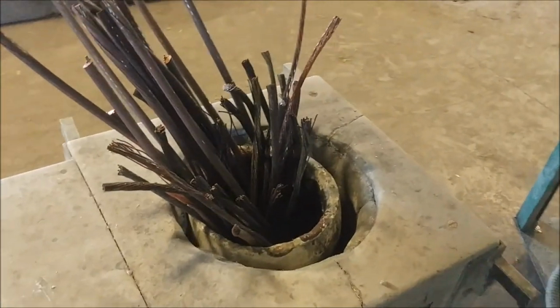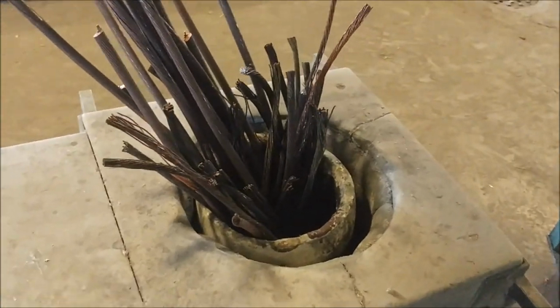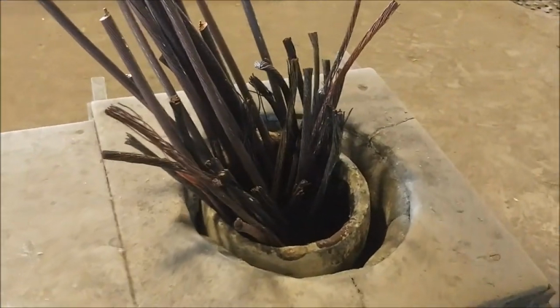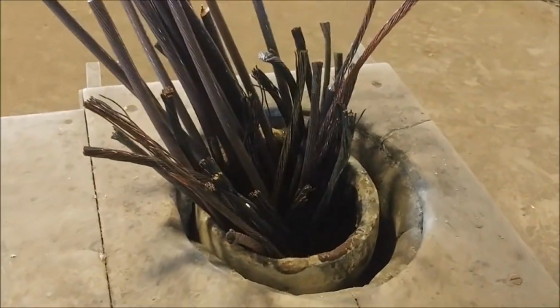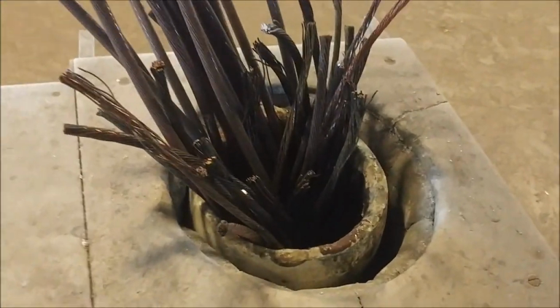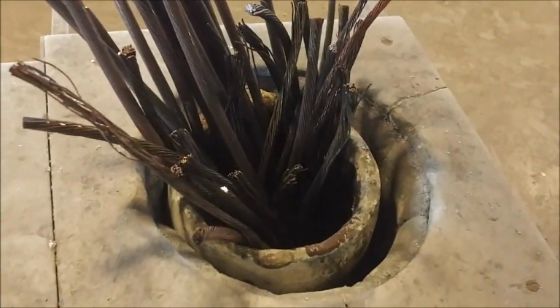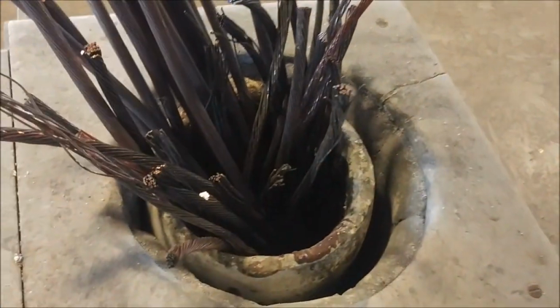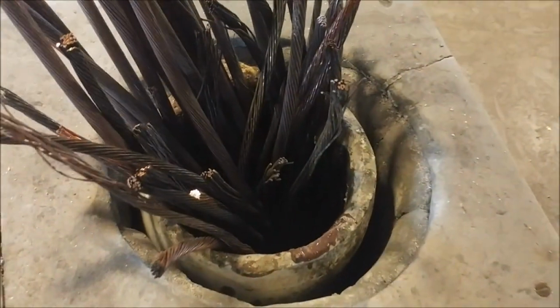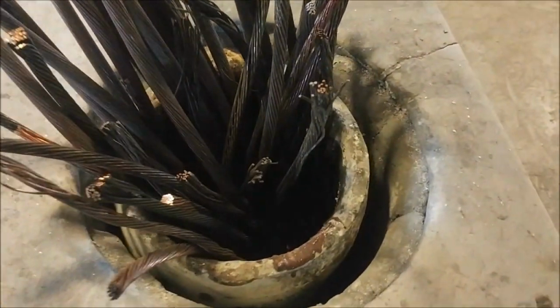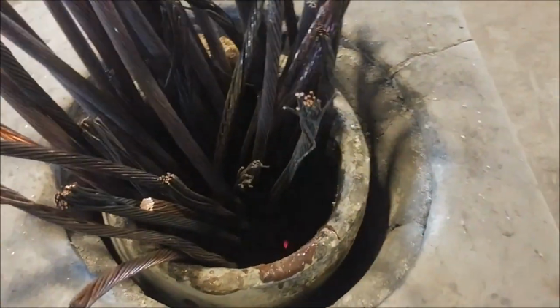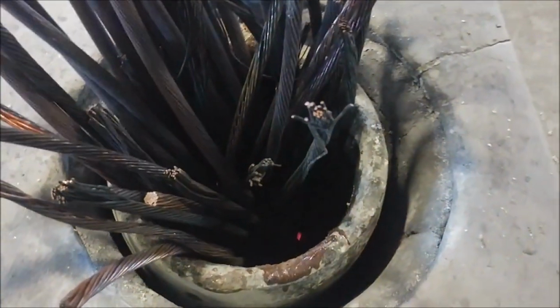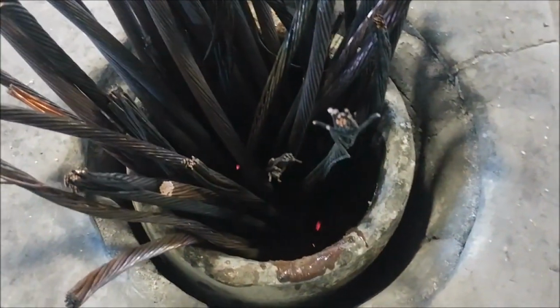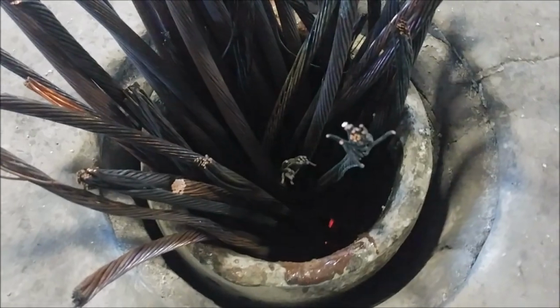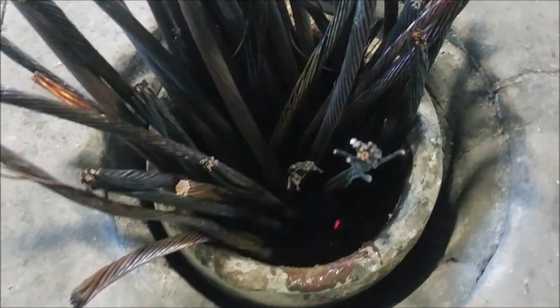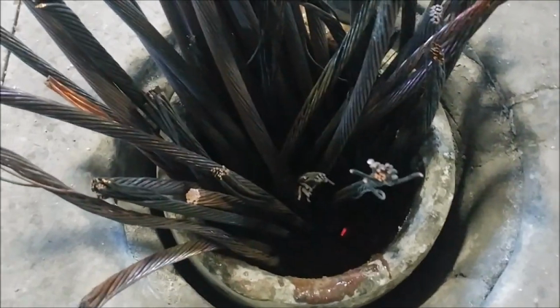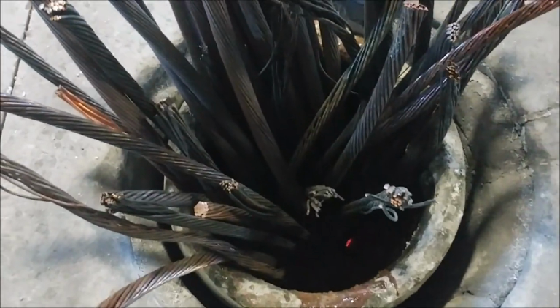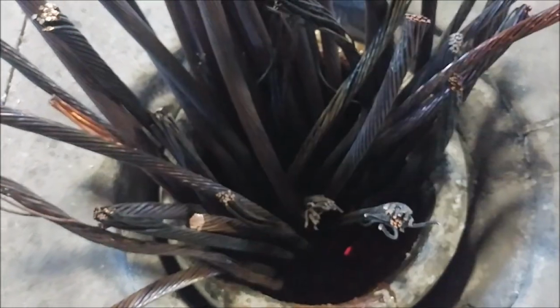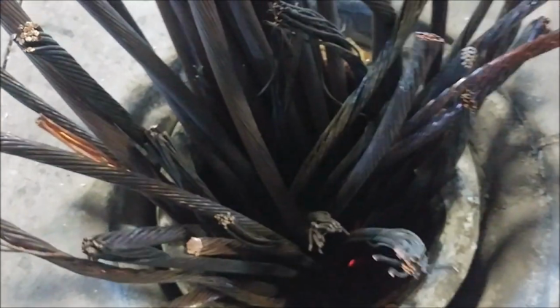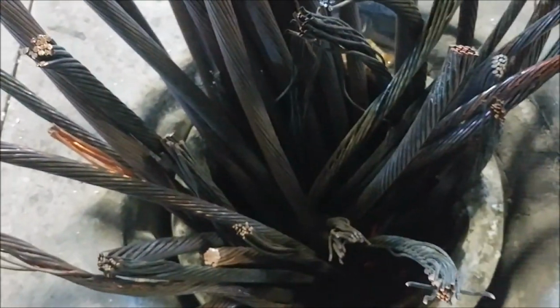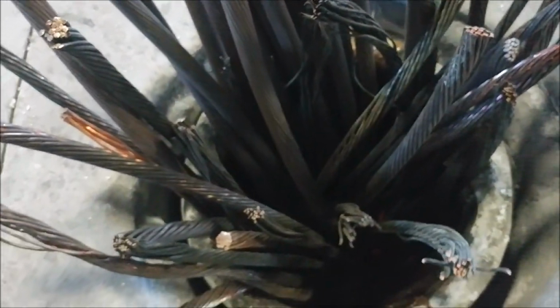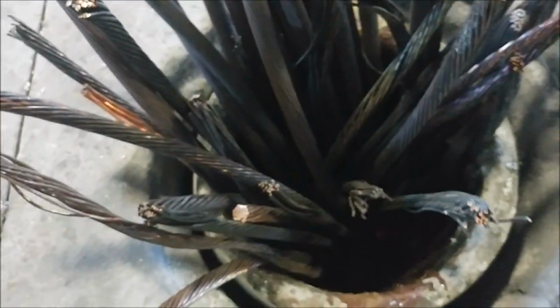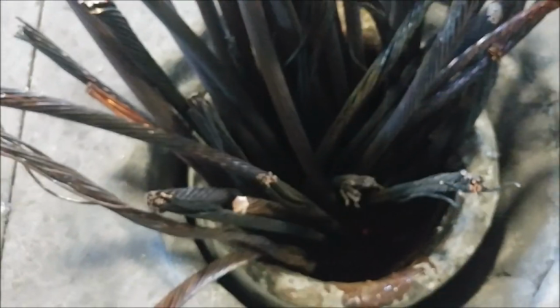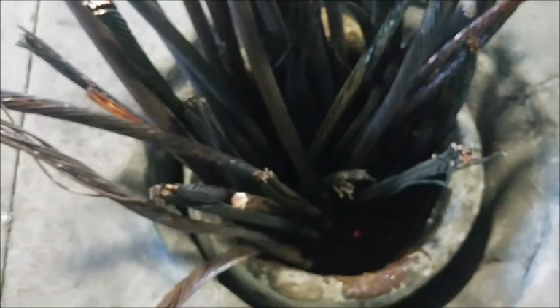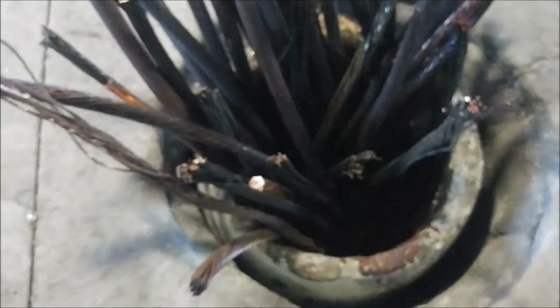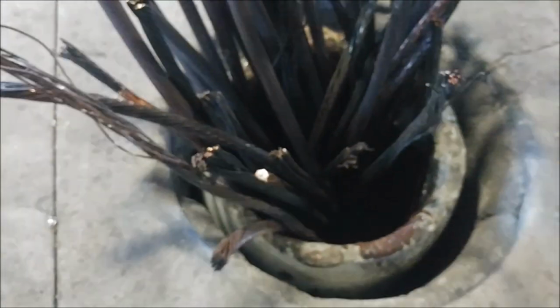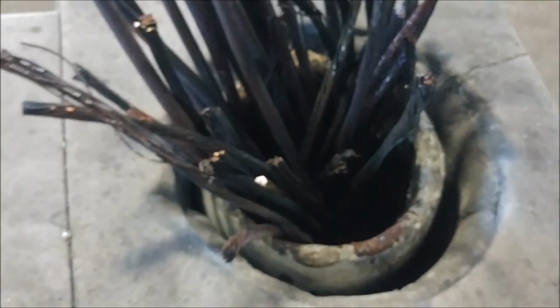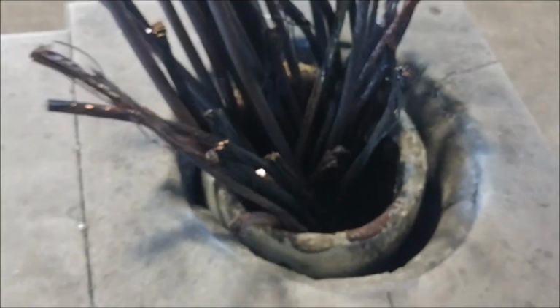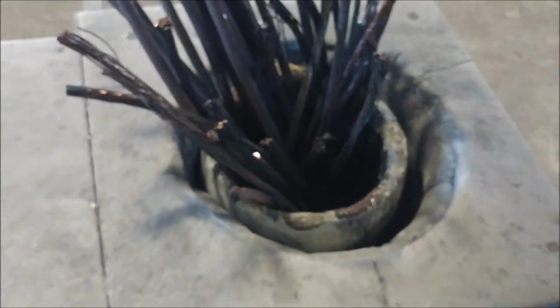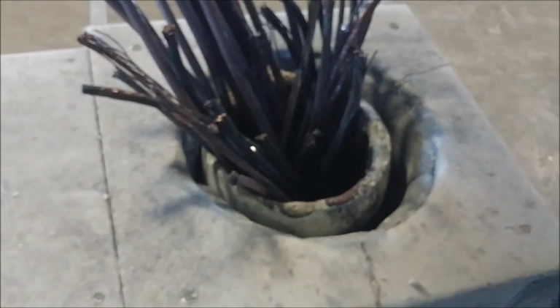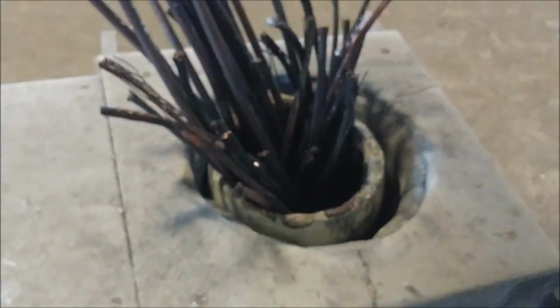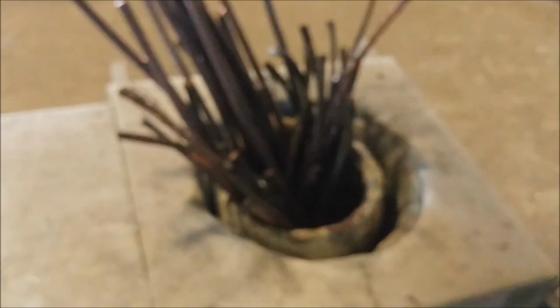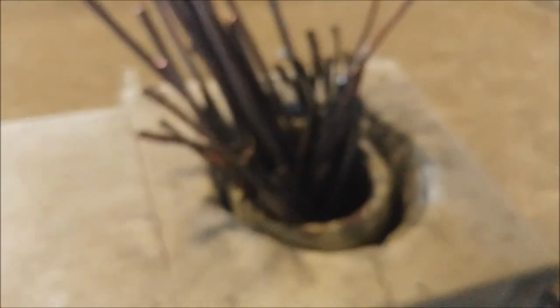Hey guys, this is Jason with Mount Baker Foundry, and today we're going to be making some of our own brass out of scrap copper and some of the zinc ingots we've poured in a previous video.